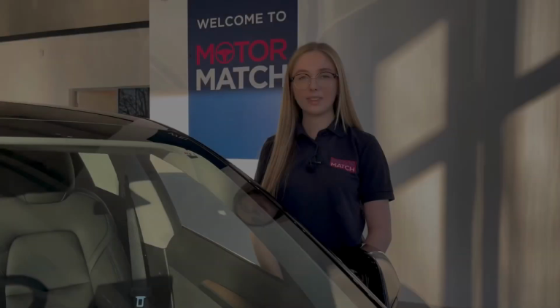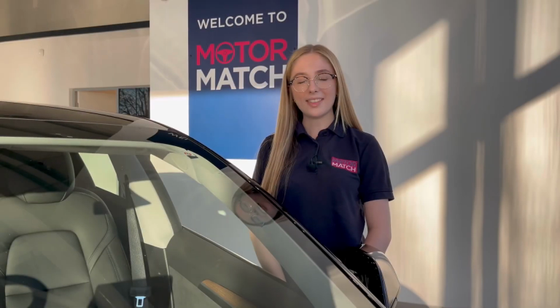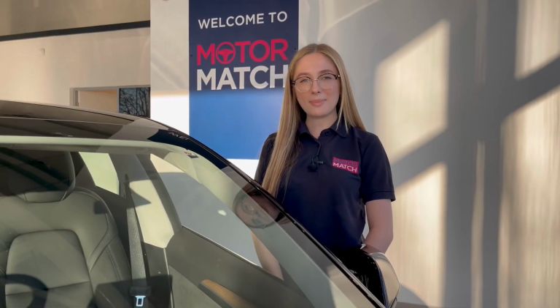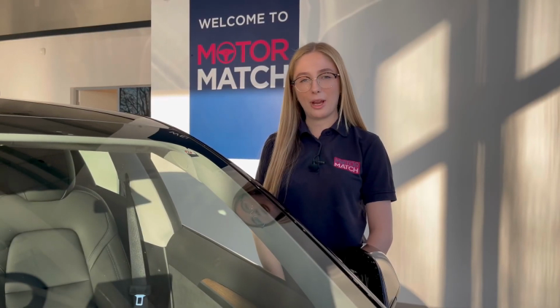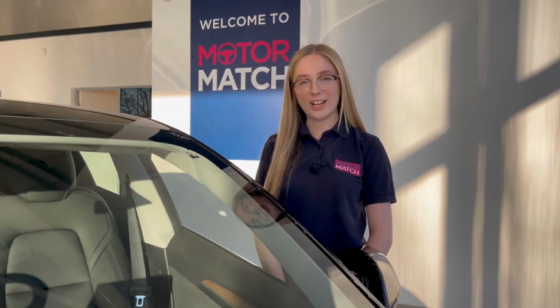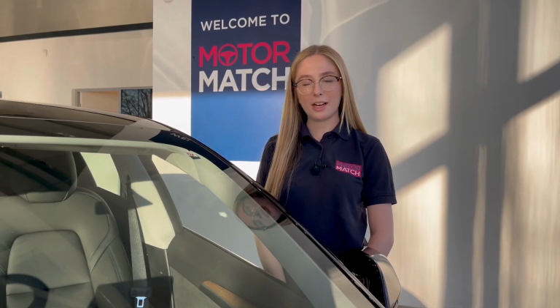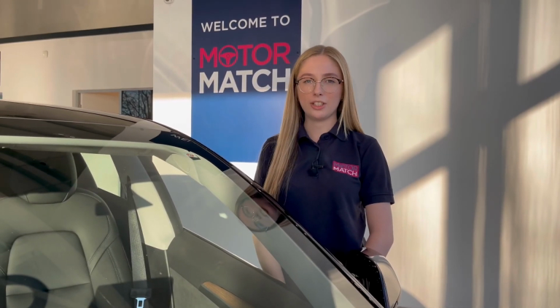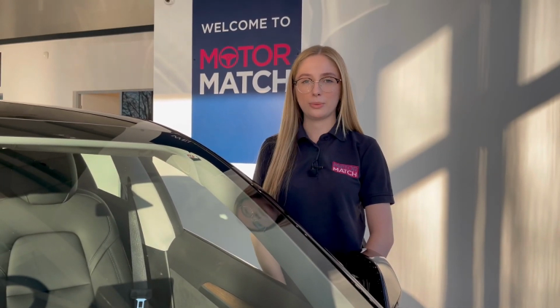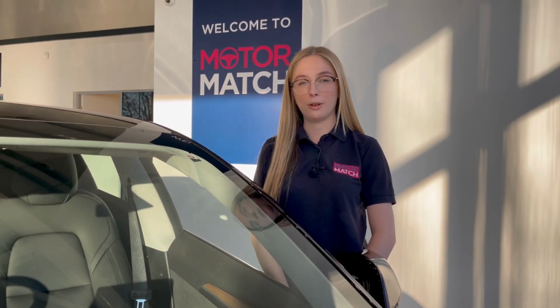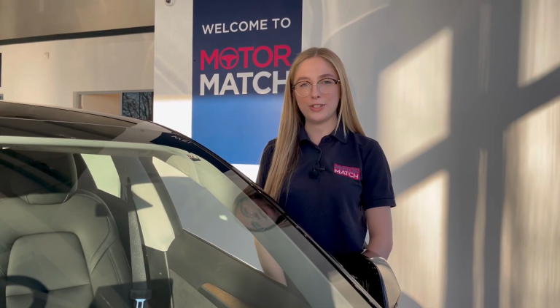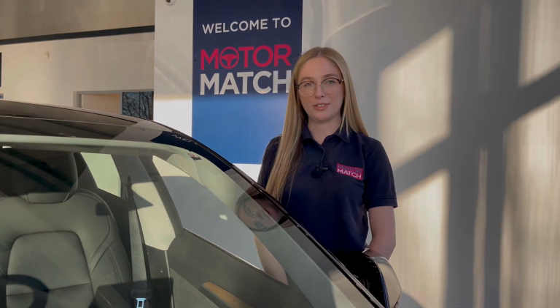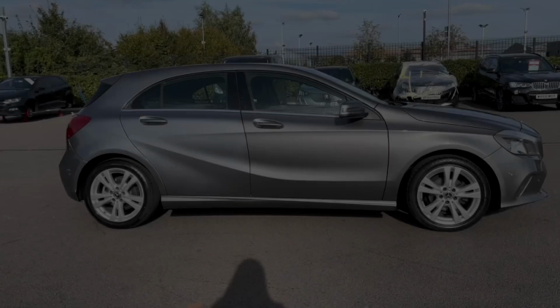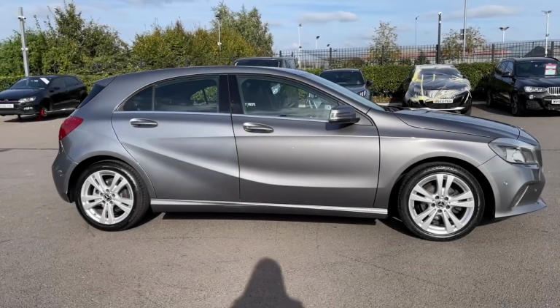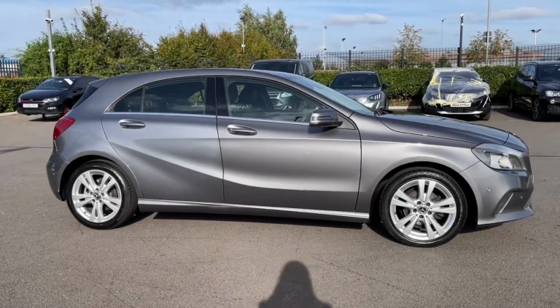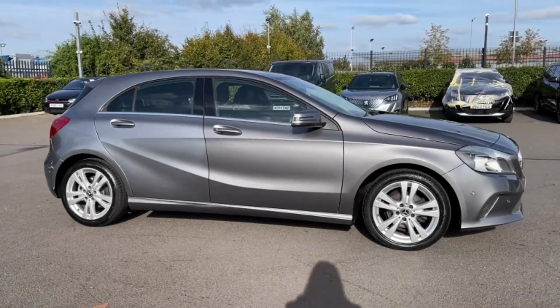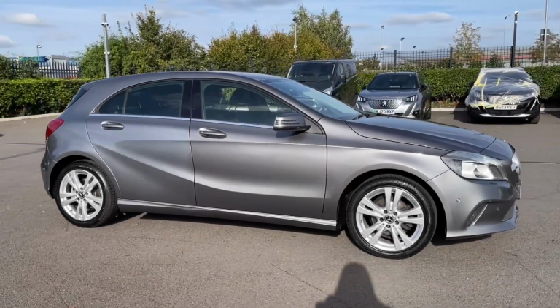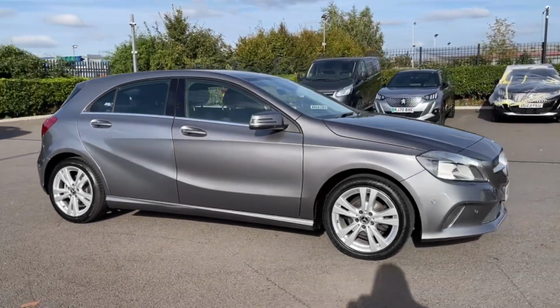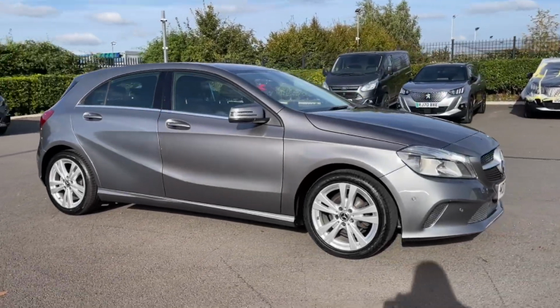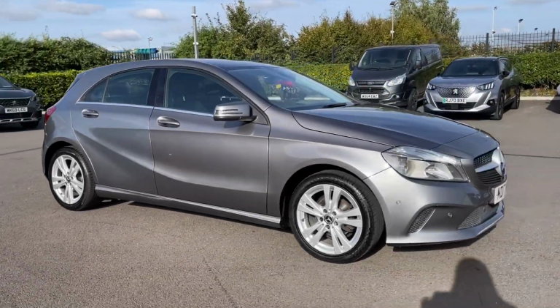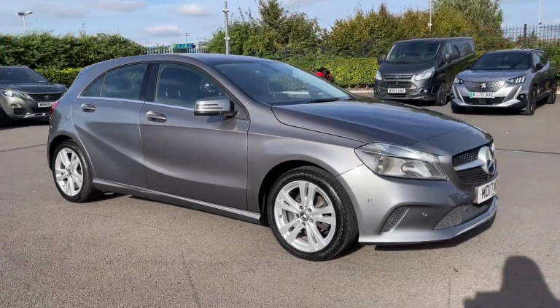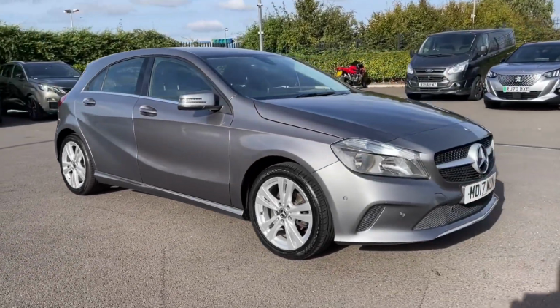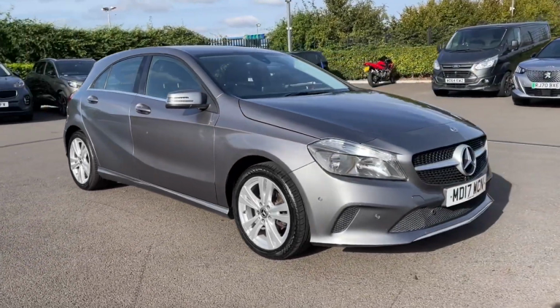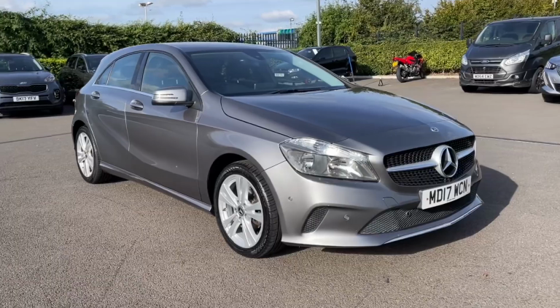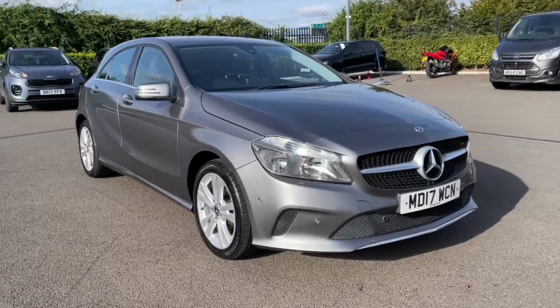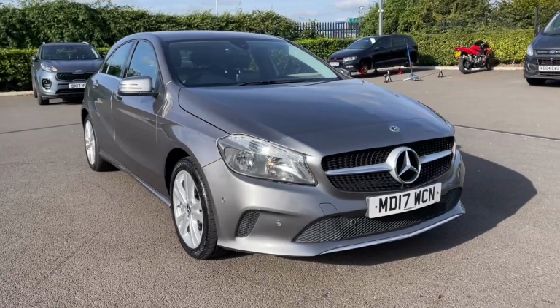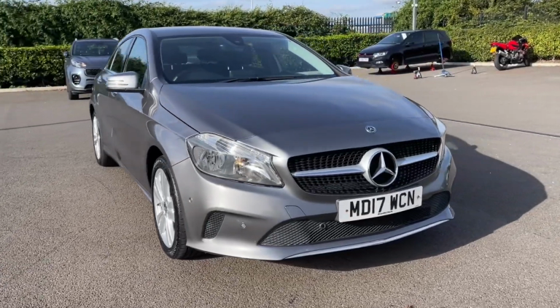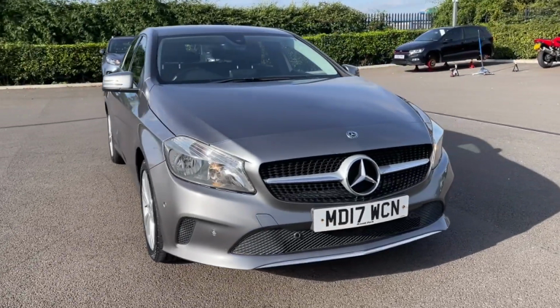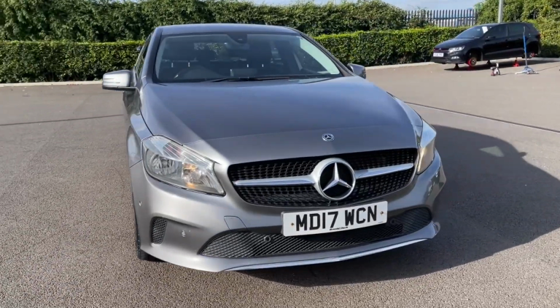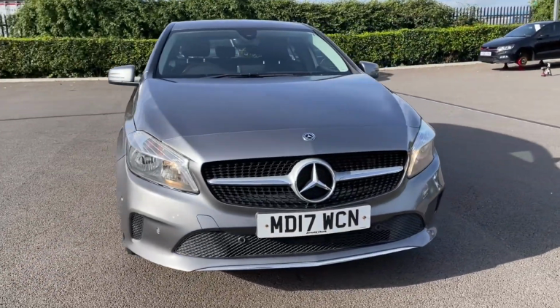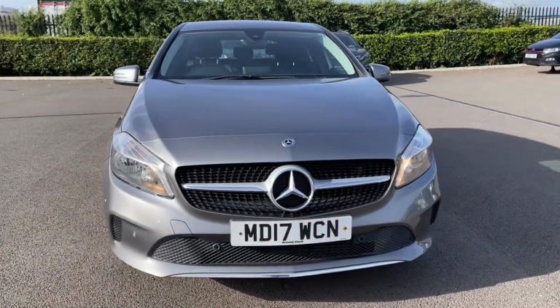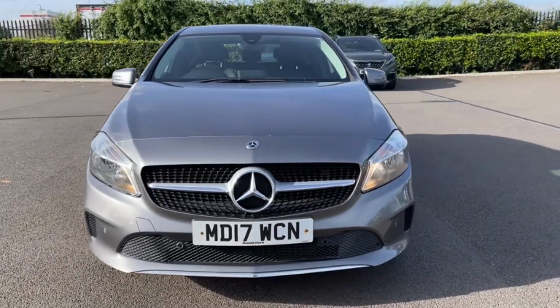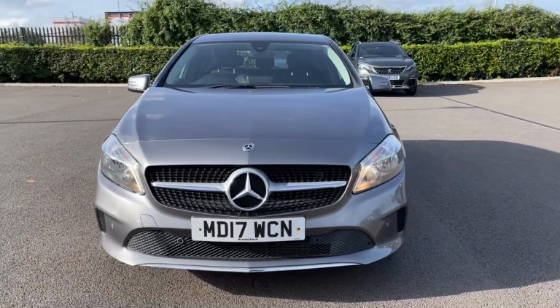Hi there, I'm Becca from Motor Match Chester and I'm going to be taking you around one of our approved used vehicles. This is the Mercedes-Benz A-Class A180D Sport Executive, a 2017 model coming with the 1.5 litre diesel engine and manual transmission.